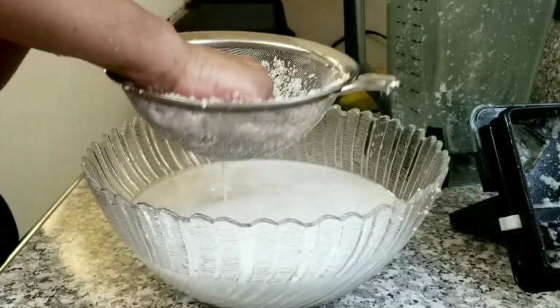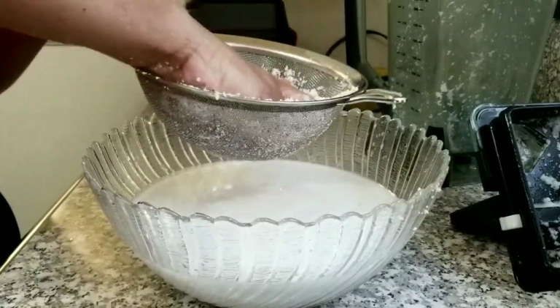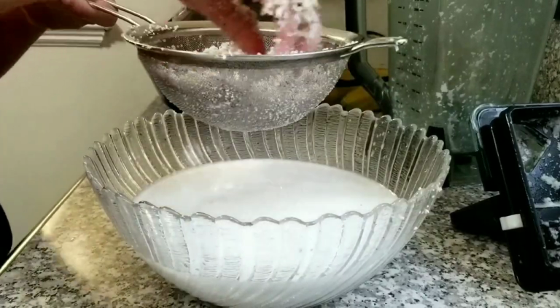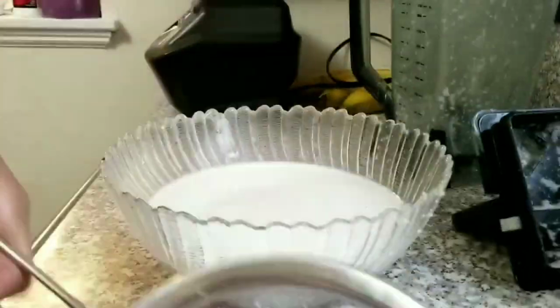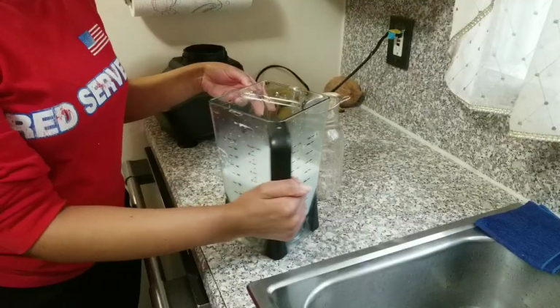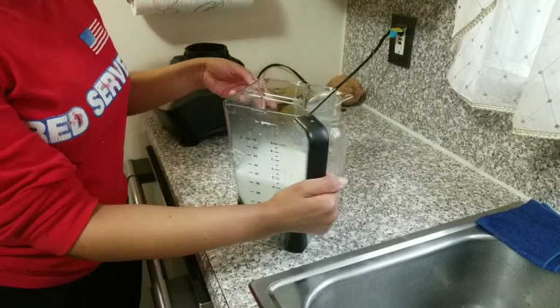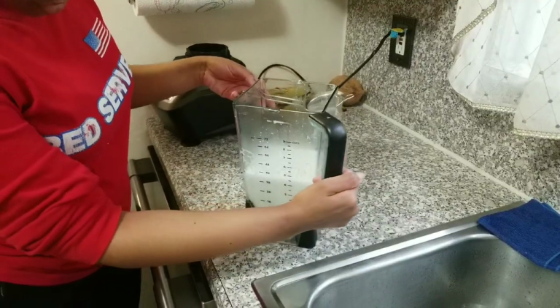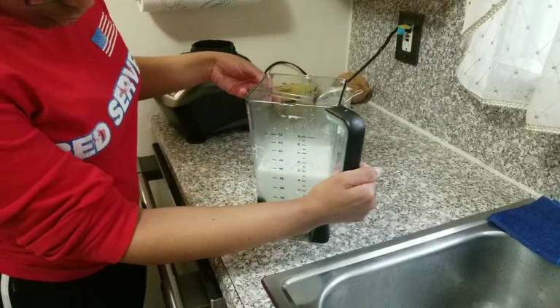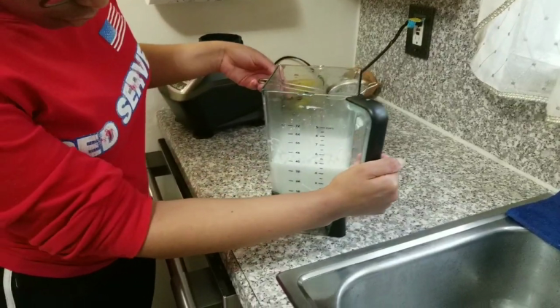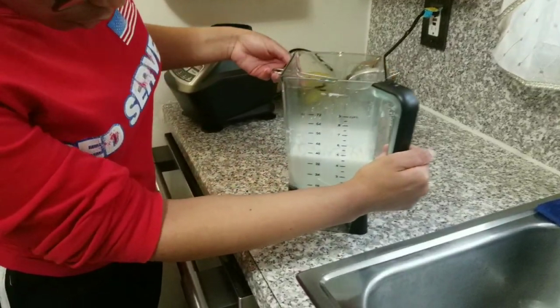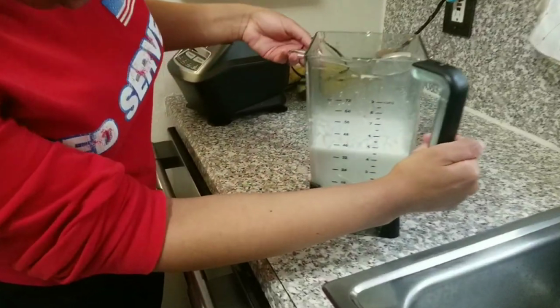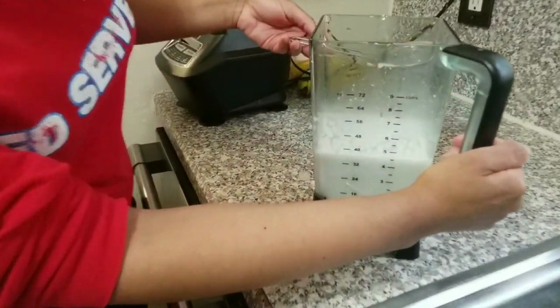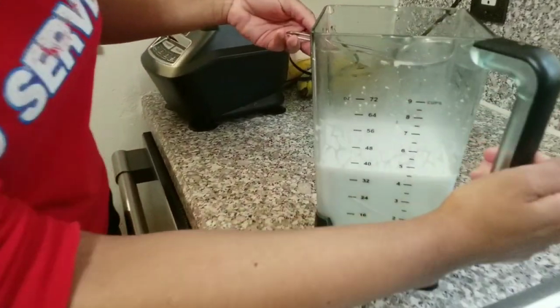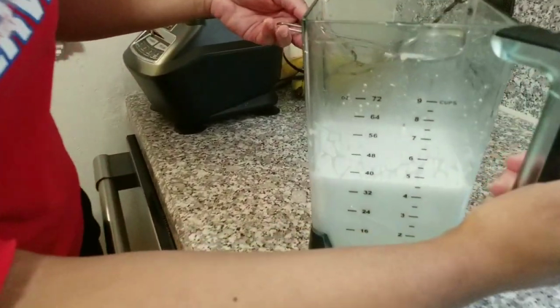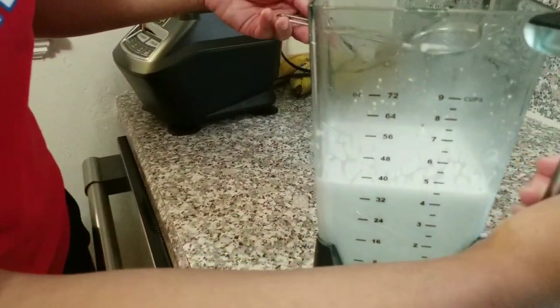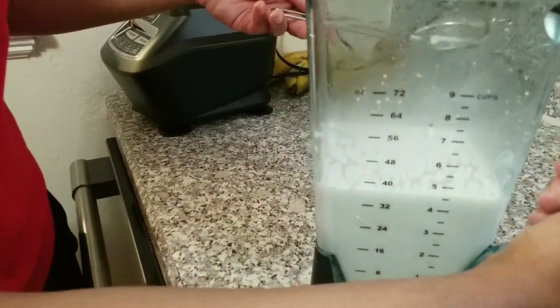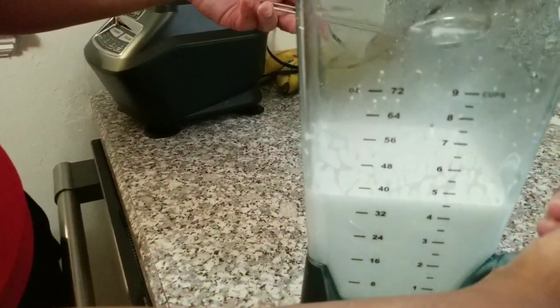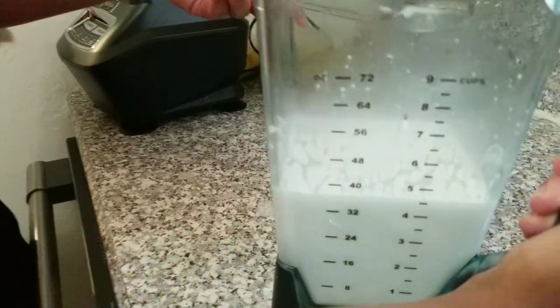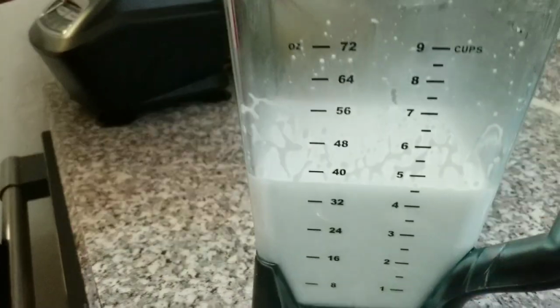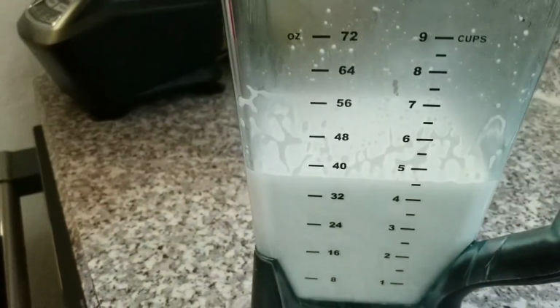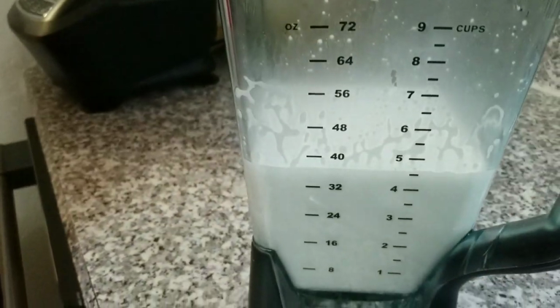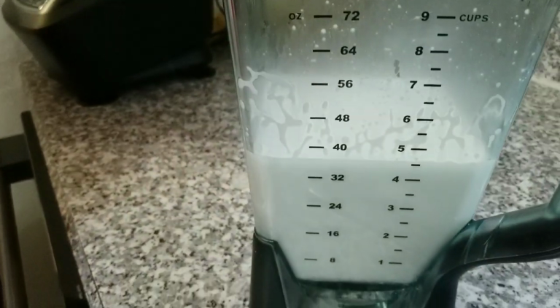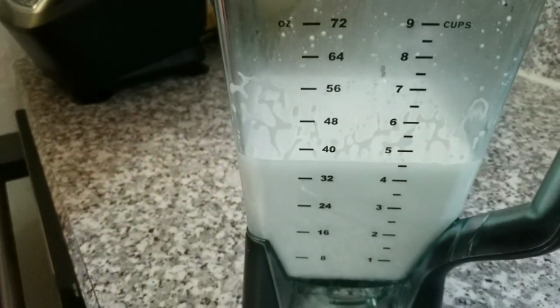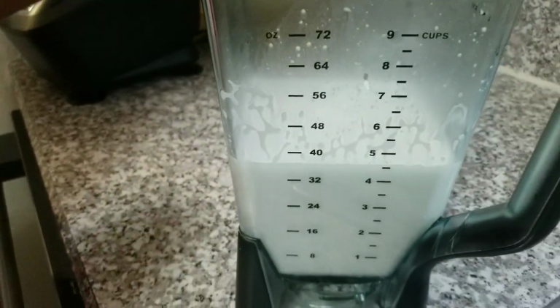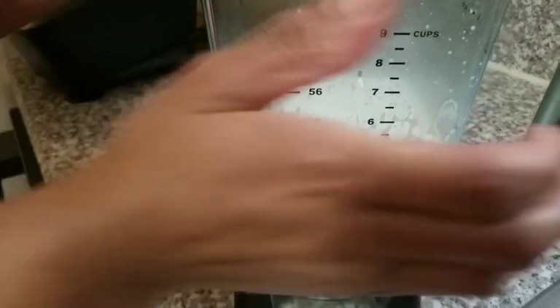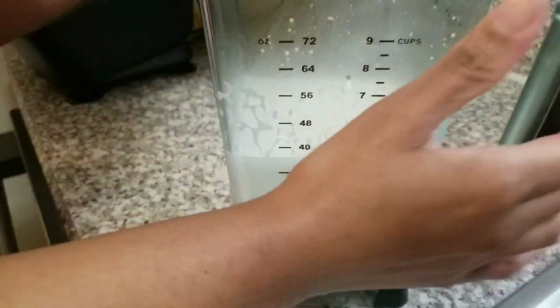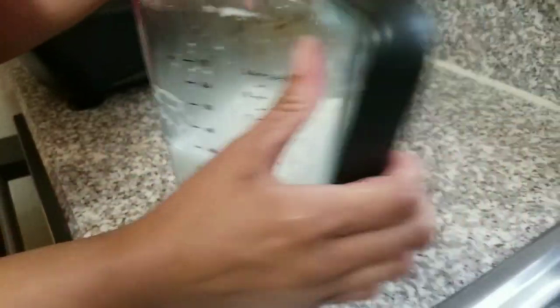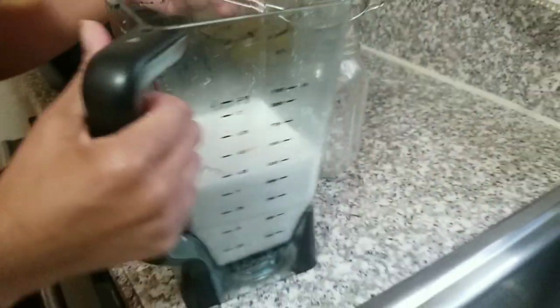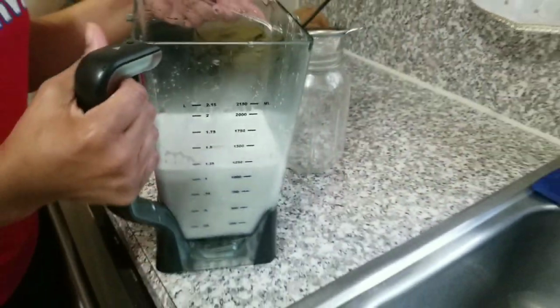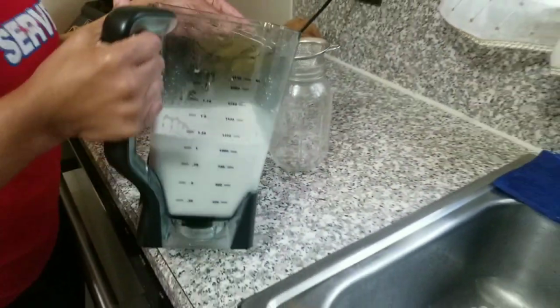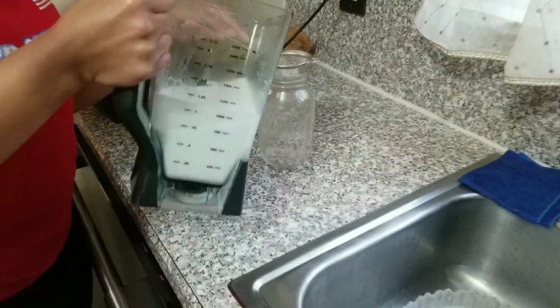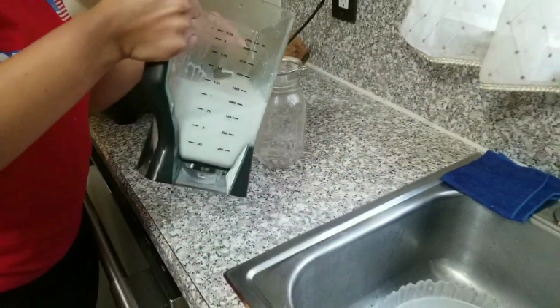We got four cups of coconut milk. I'm going to add this to the jar.